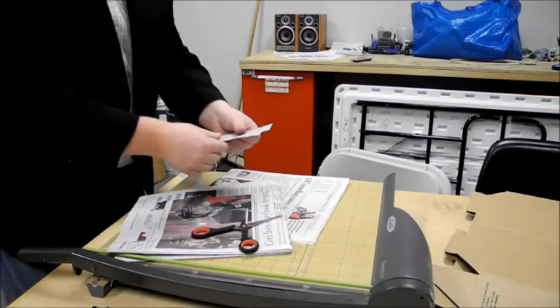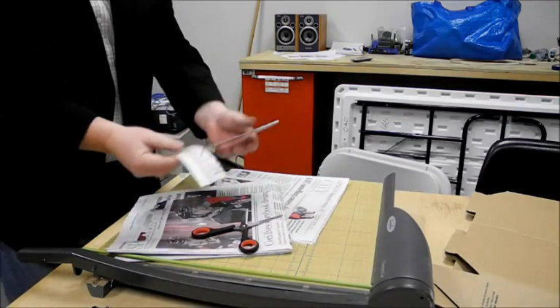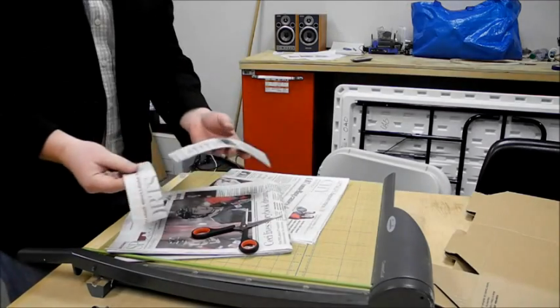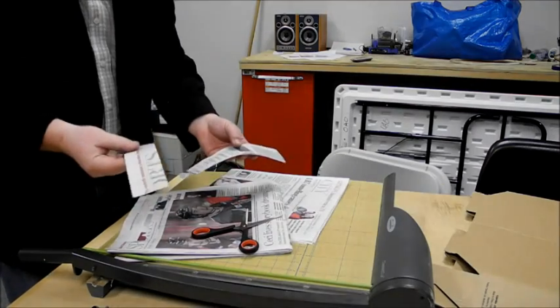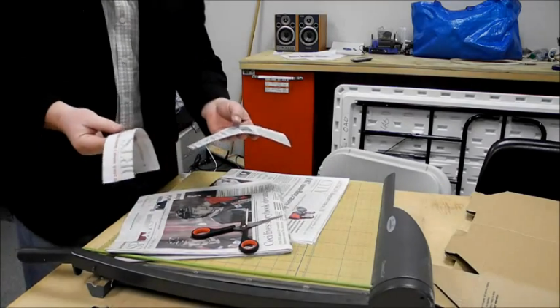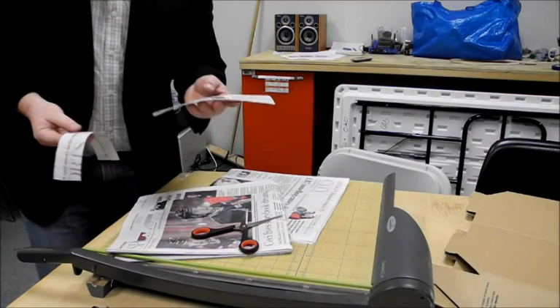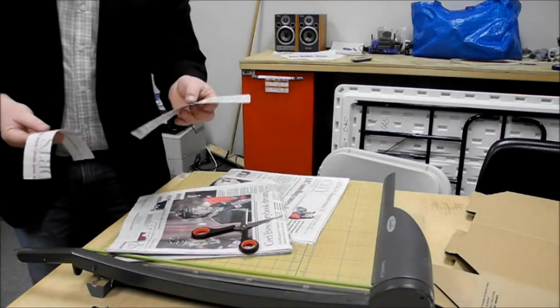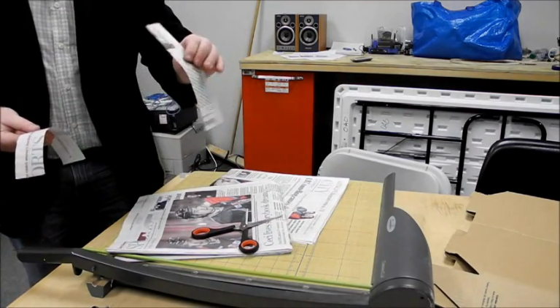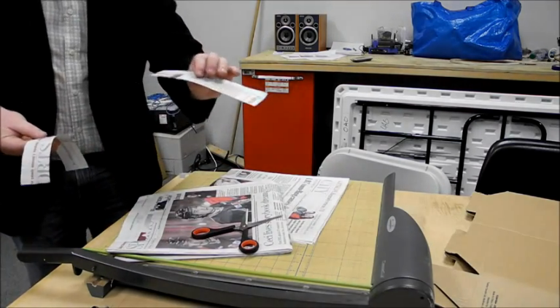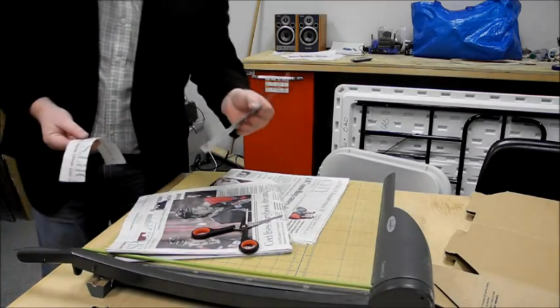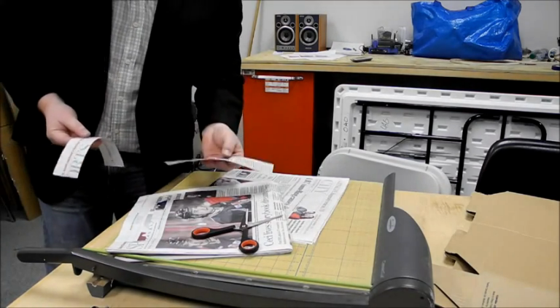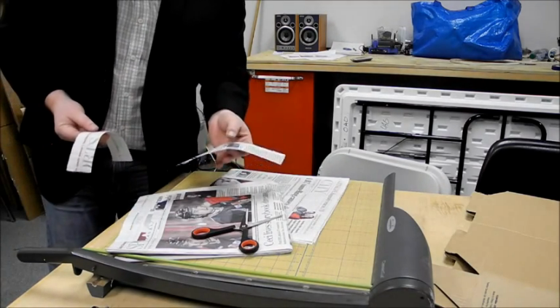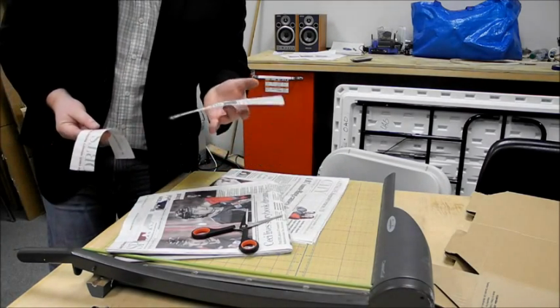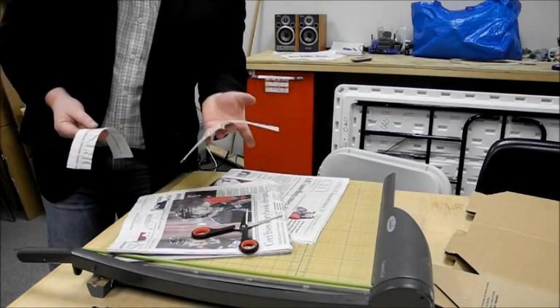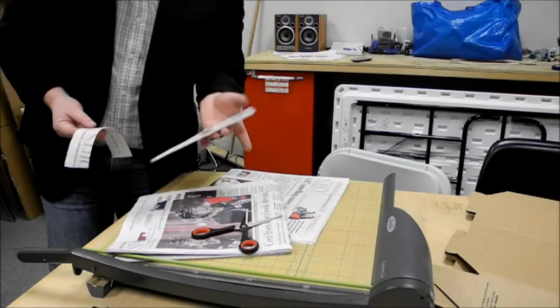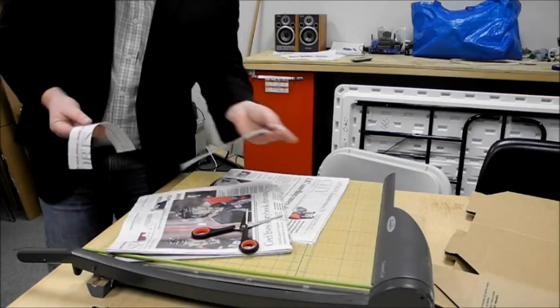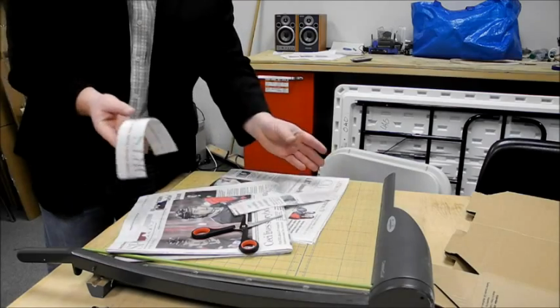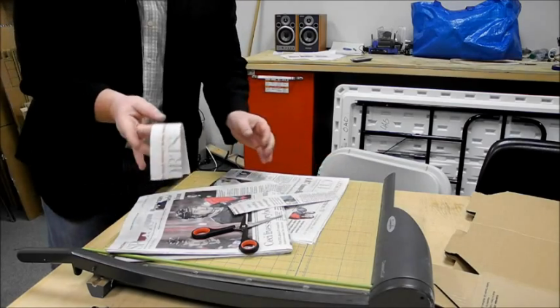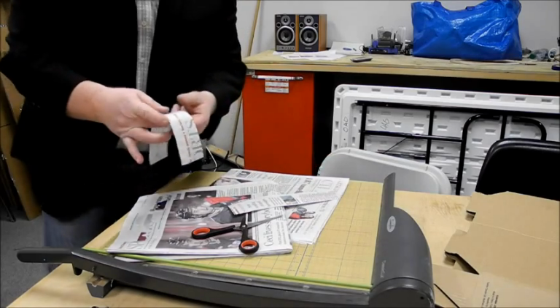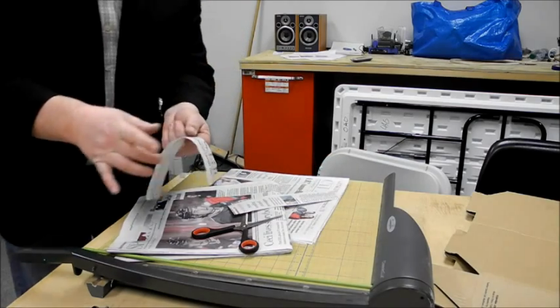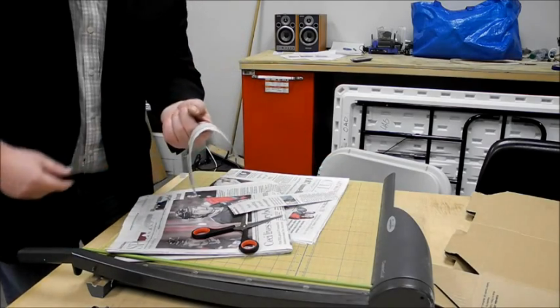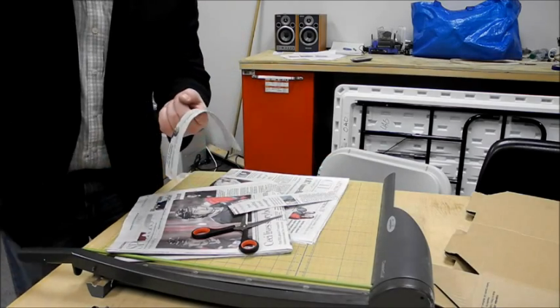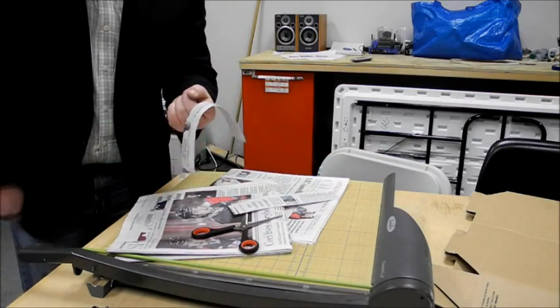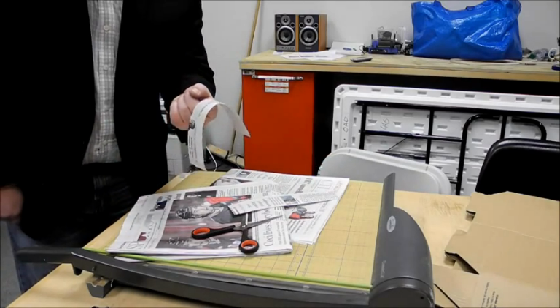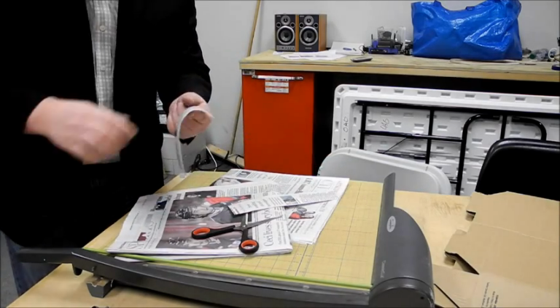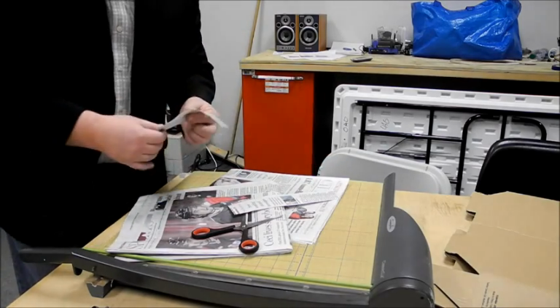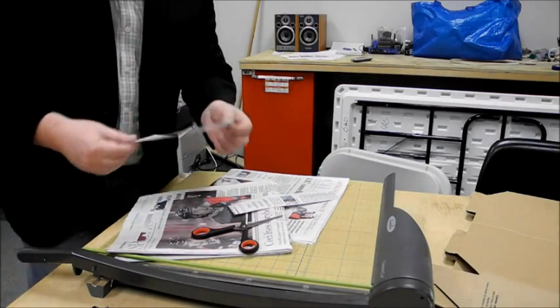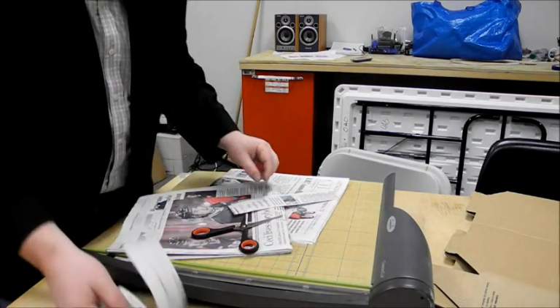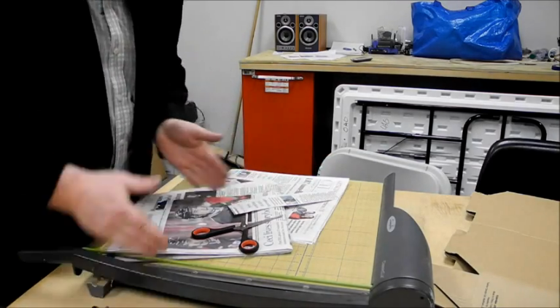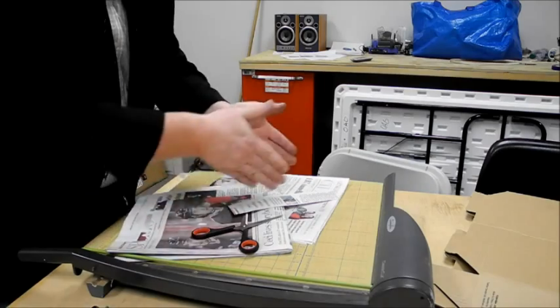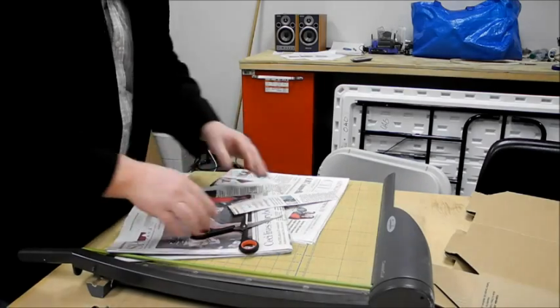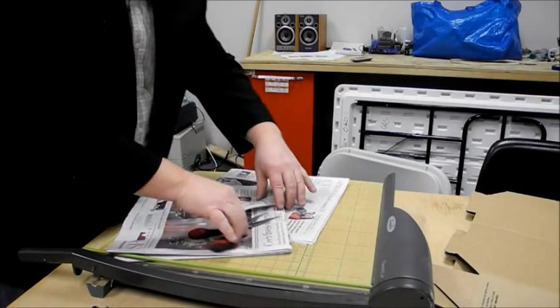Let's see the difference now. This is the one that I cut vertically — it's pretty stiff. This one, on the other hand, is totally floppy. So that's why I want to cut it up and down.